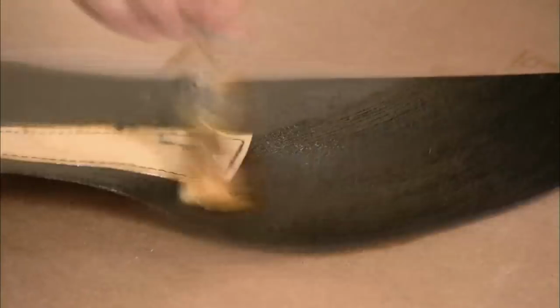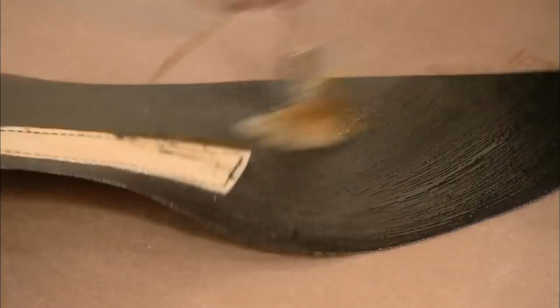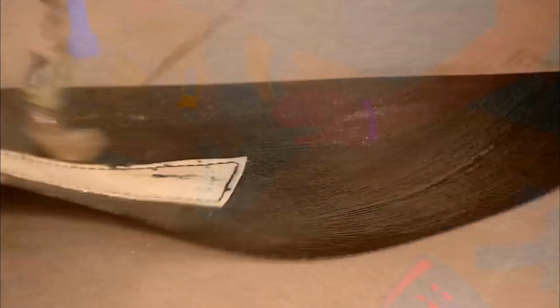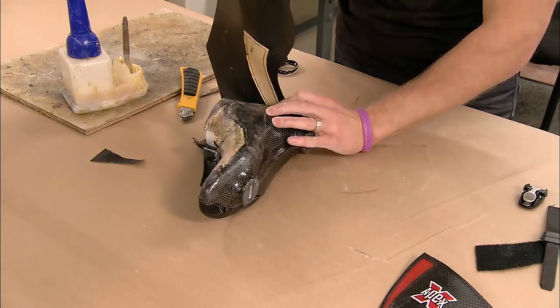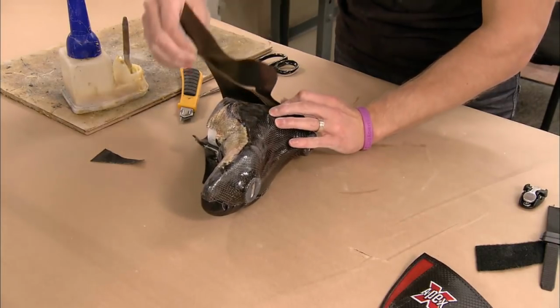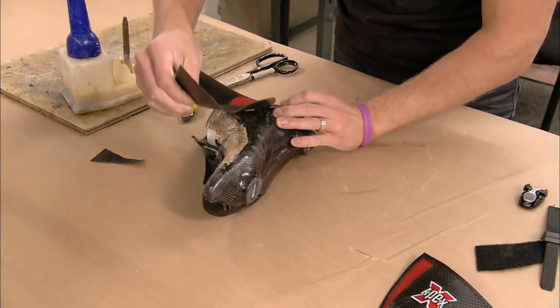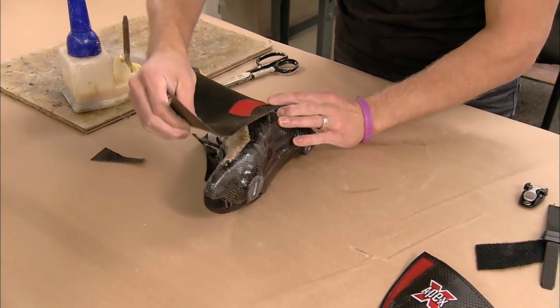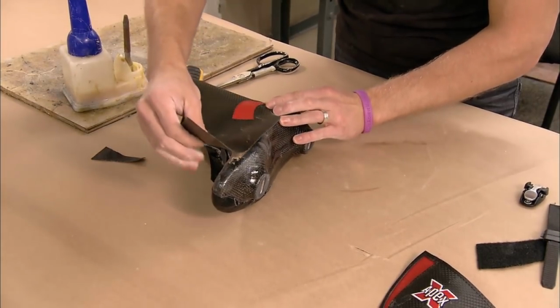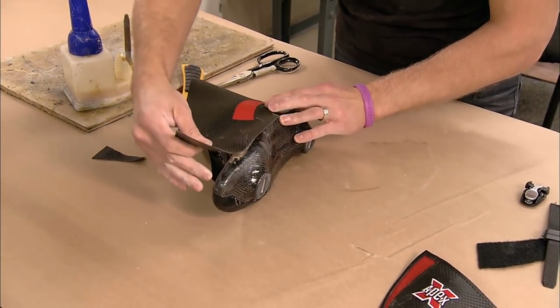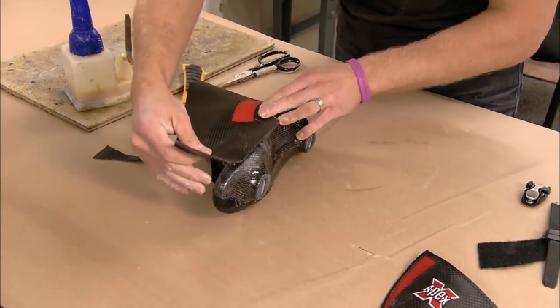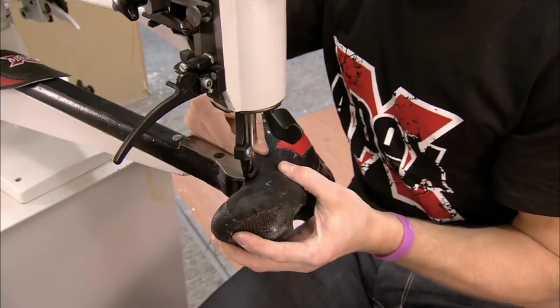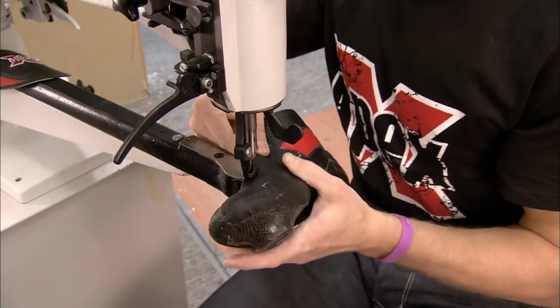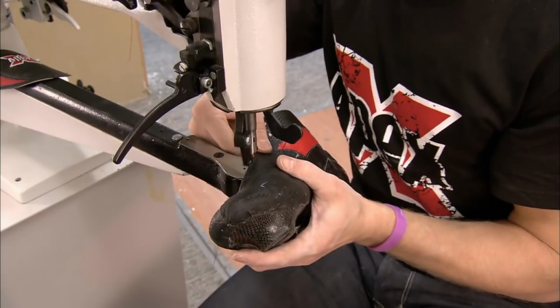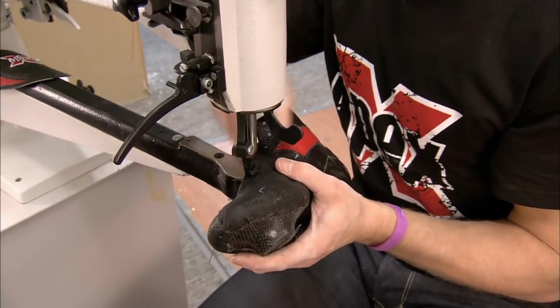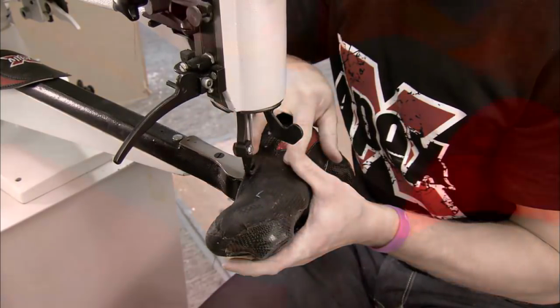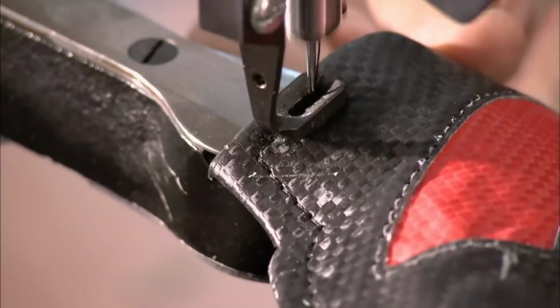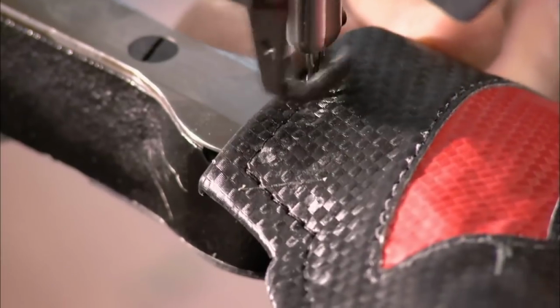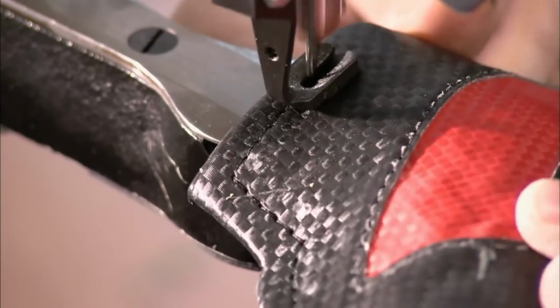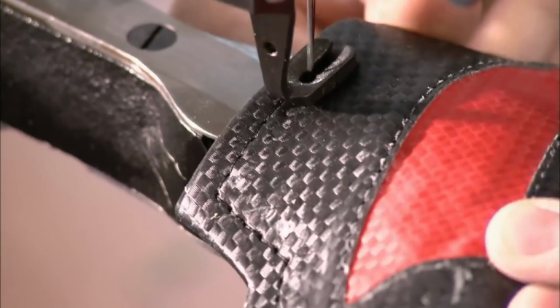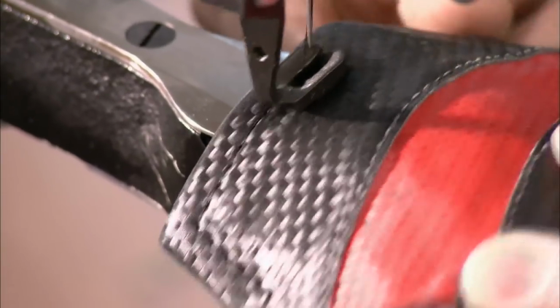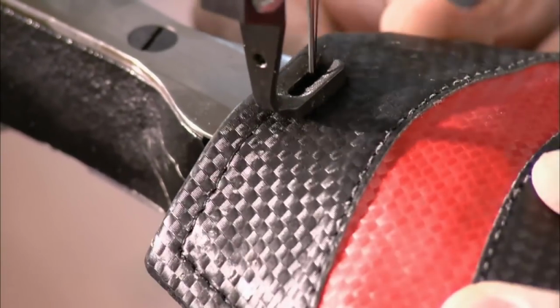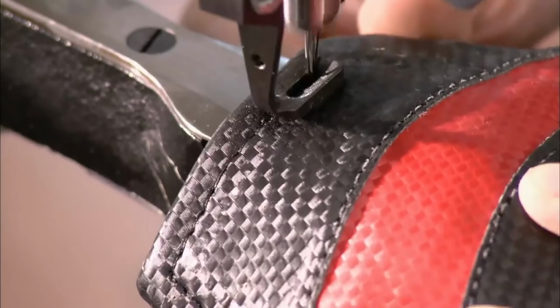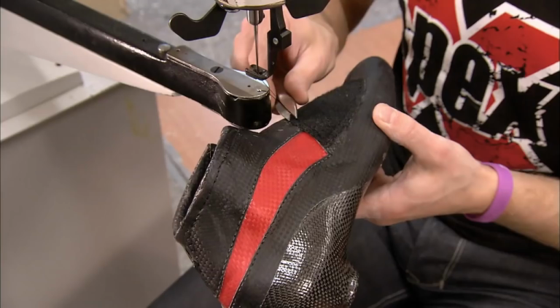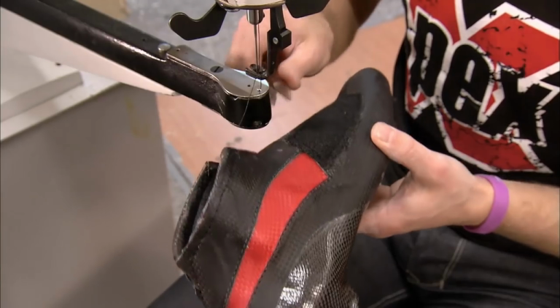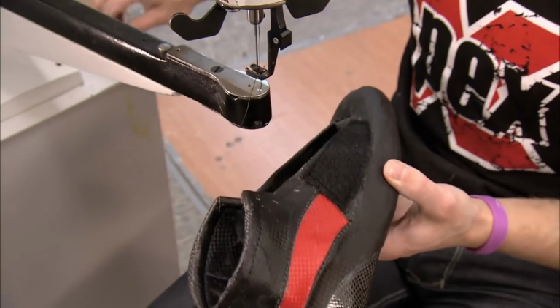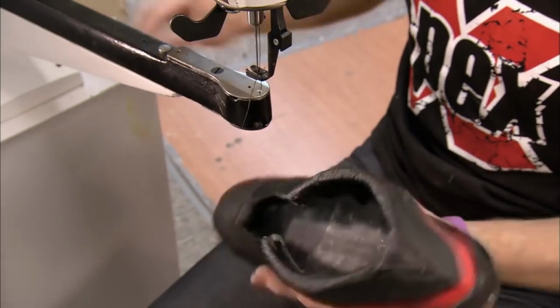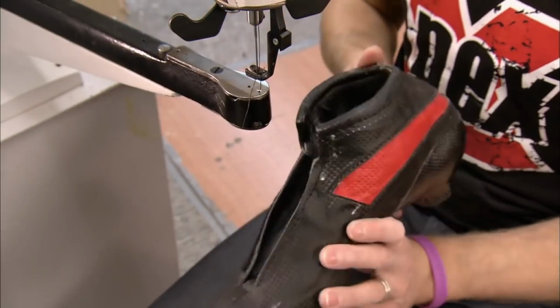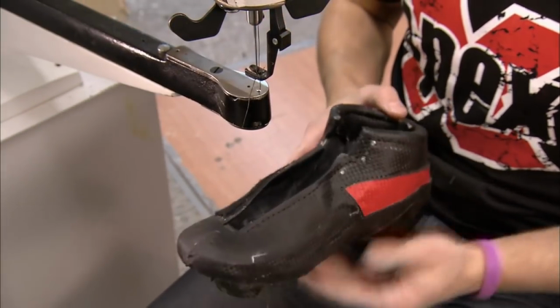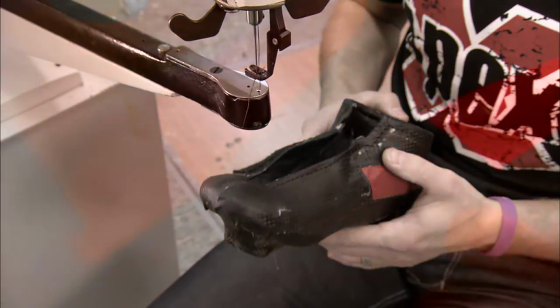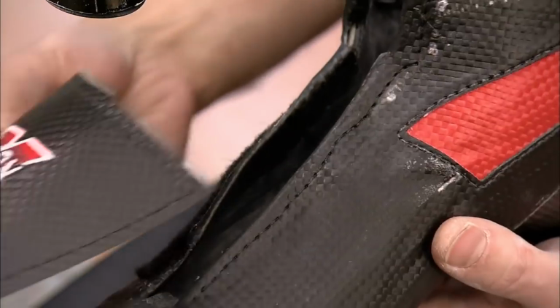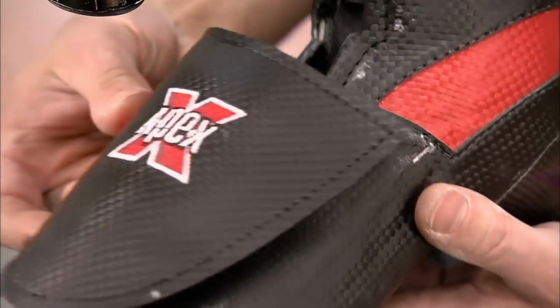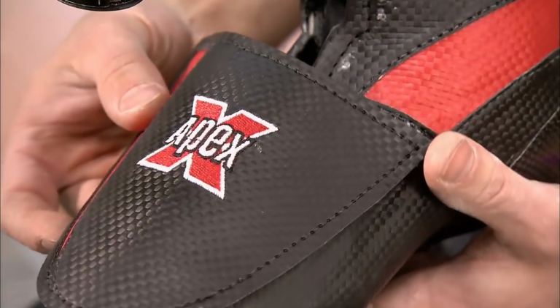Next, they glue on the outside of the boot, which is made of vinyl. They also take a vinyl lace cover, sew one side of it to the boot, and attach the other side with Velcro. That way, it hinges open and closed for lacing and unlacing the skate.